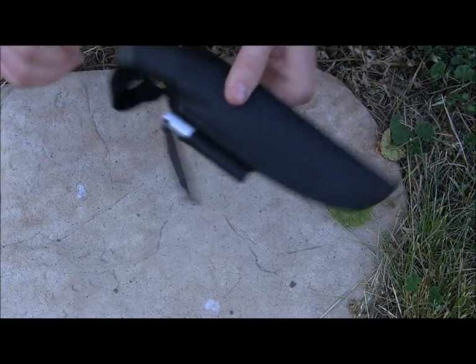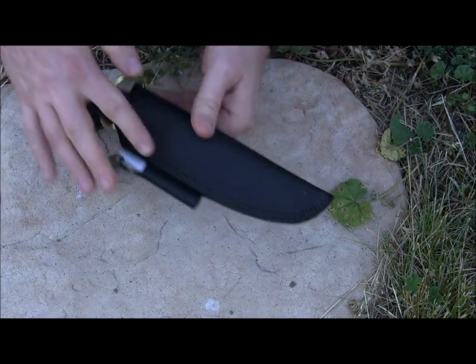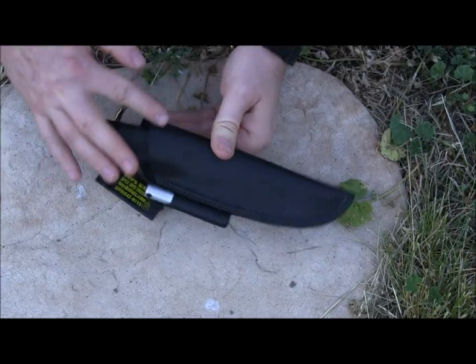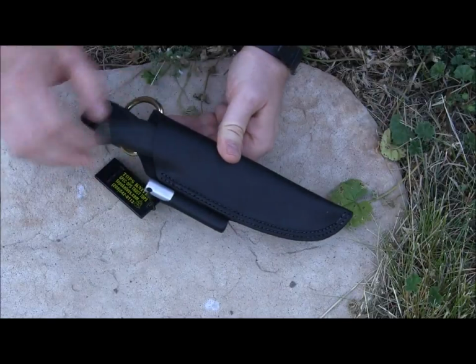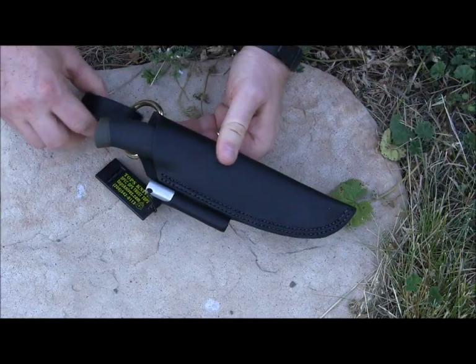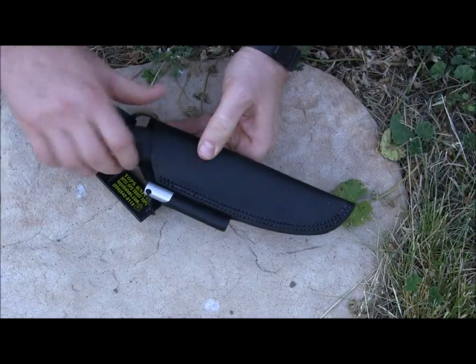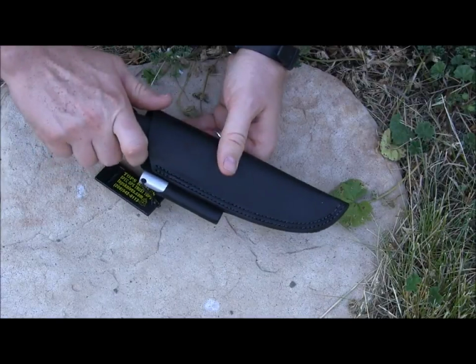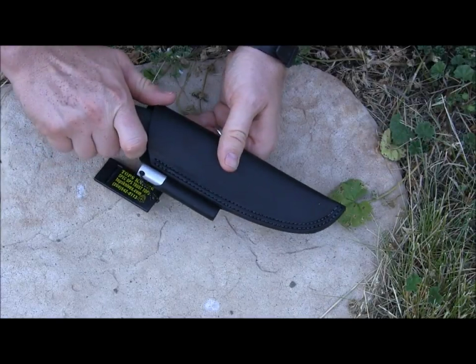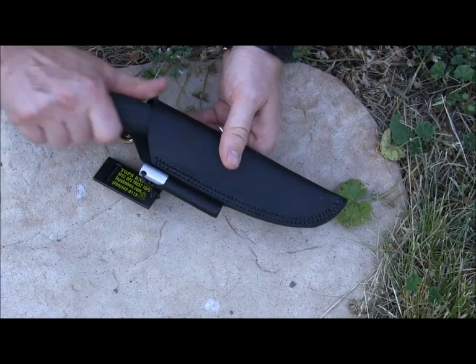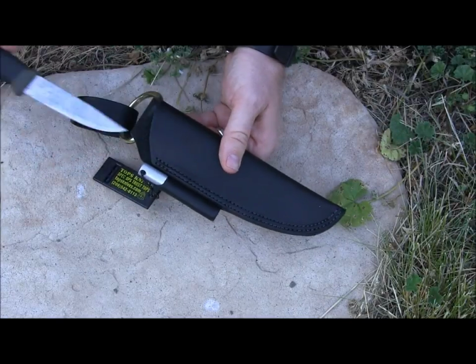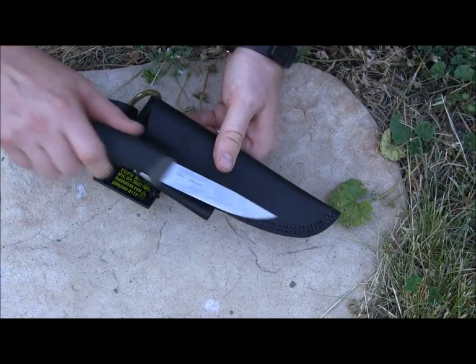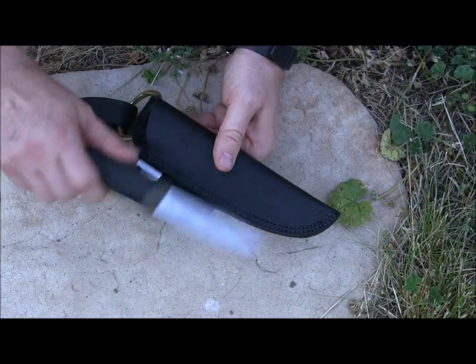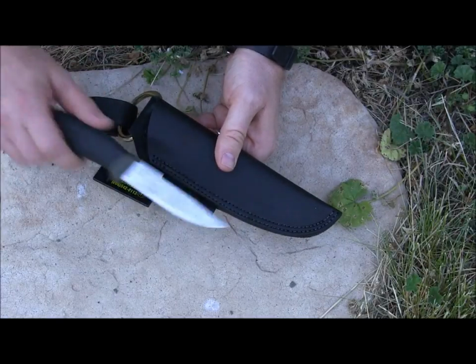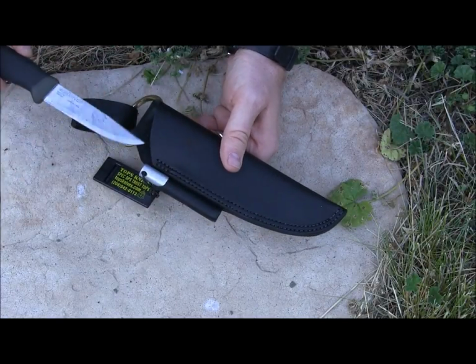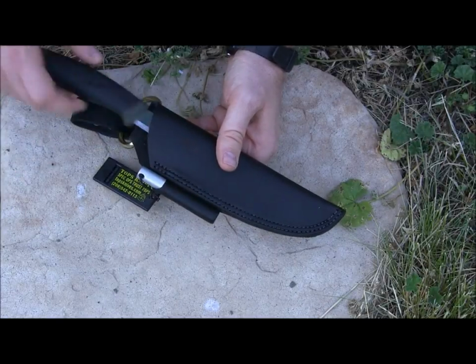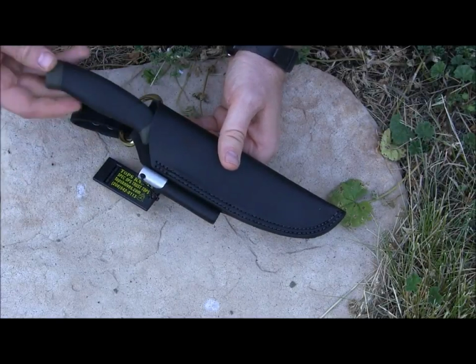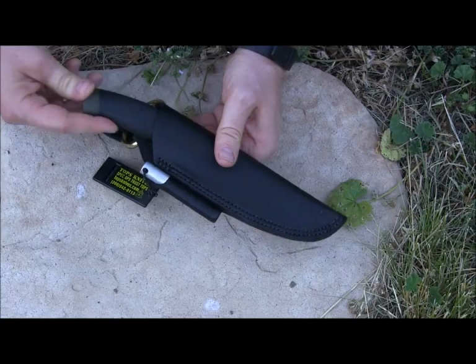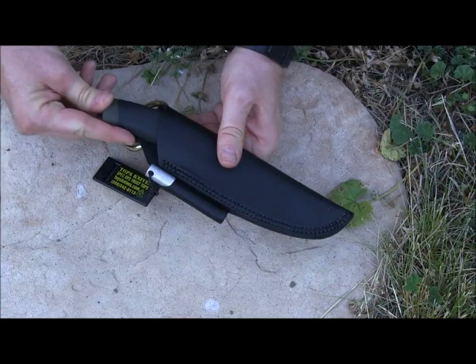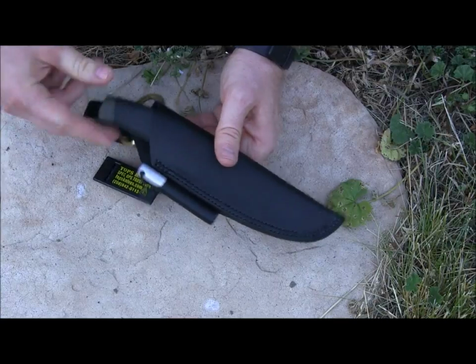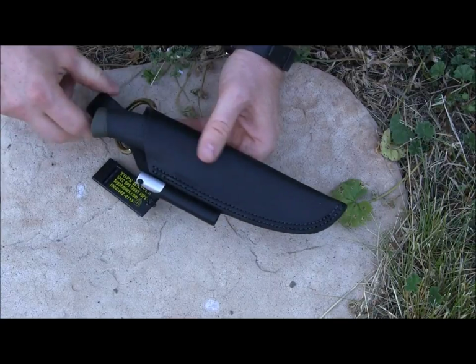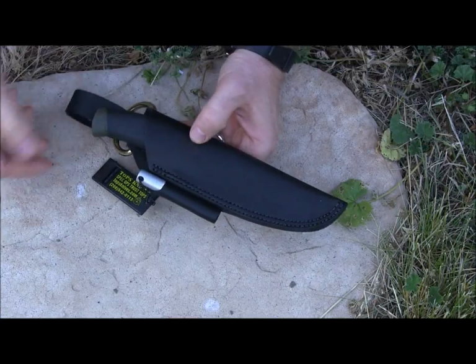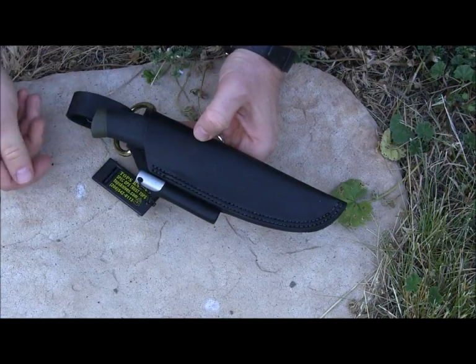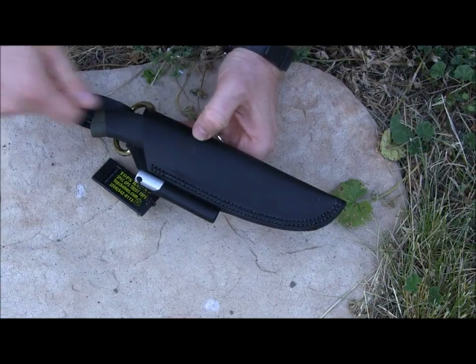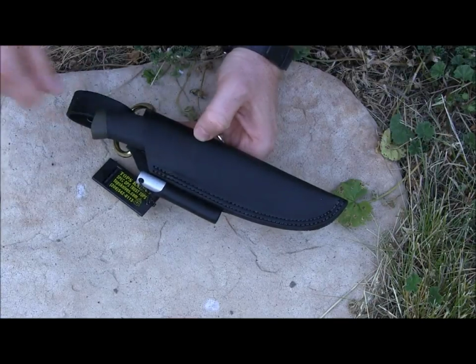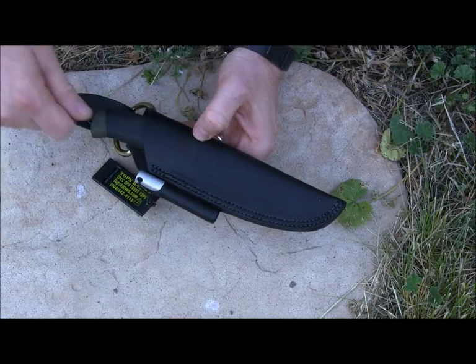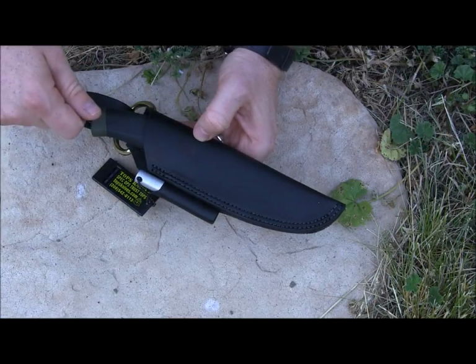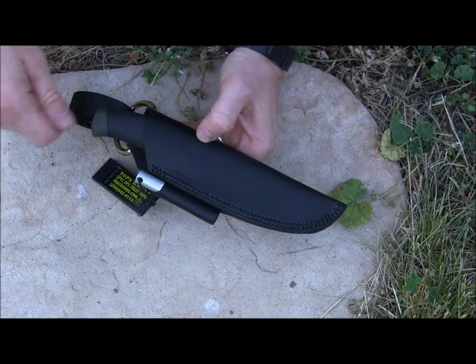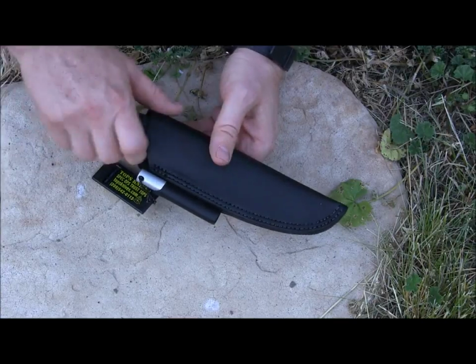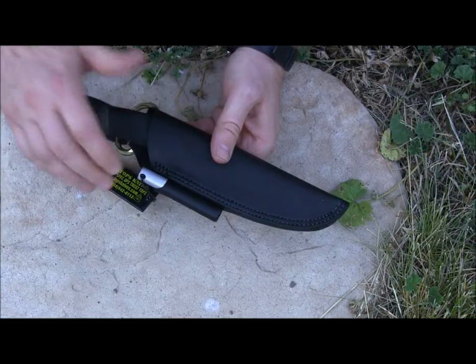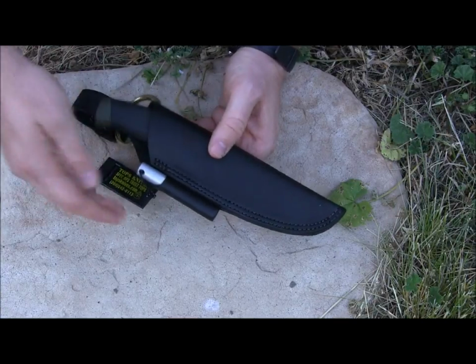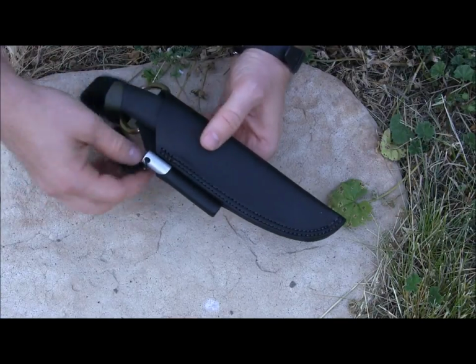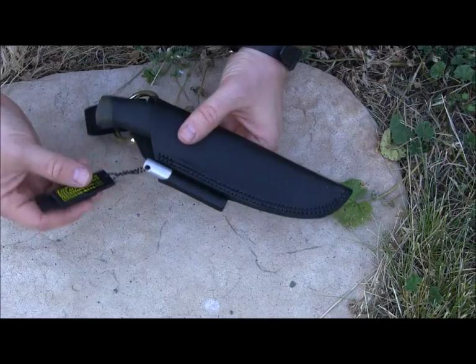Look at that — it fits perfectly, really nice and snug. It's friction-held right in there and you can easily grab it and pull it out. It's not going to fall out on a heavy-duty hike or during bushcraft, and it's very easy to pull in and out.